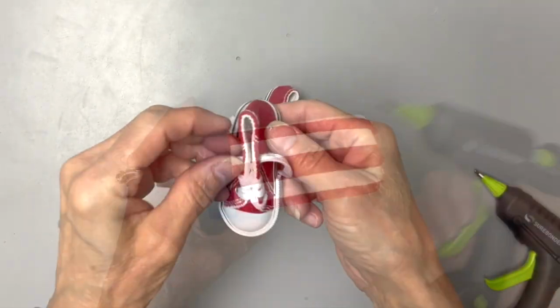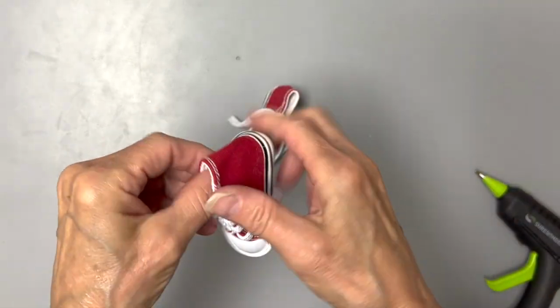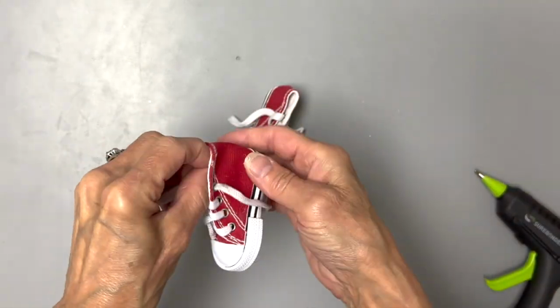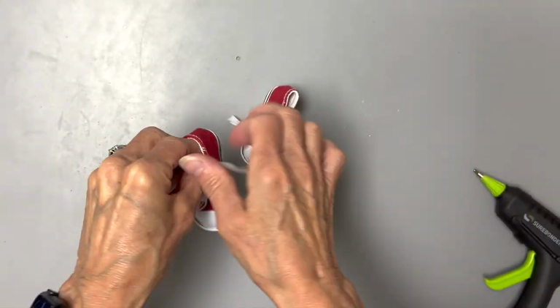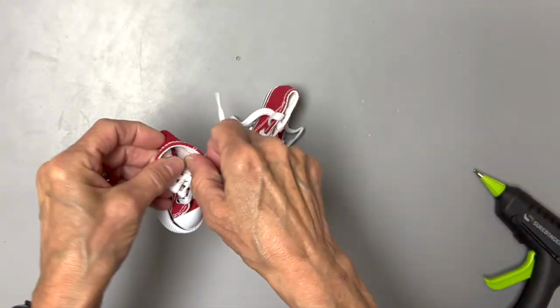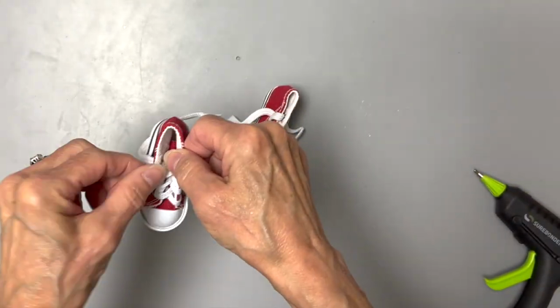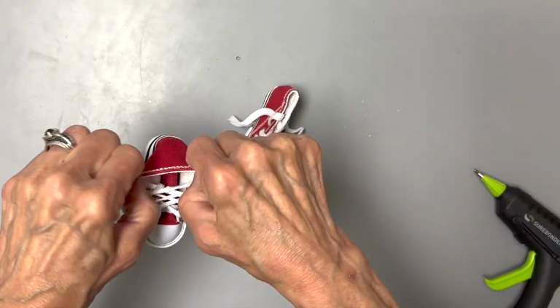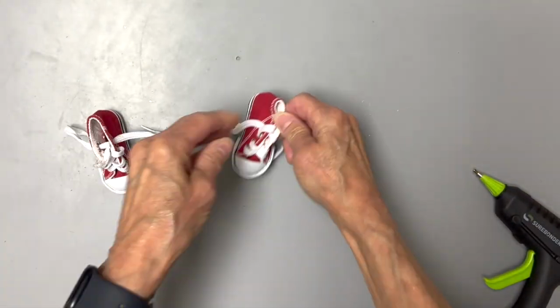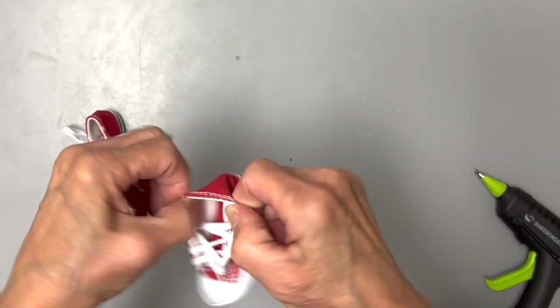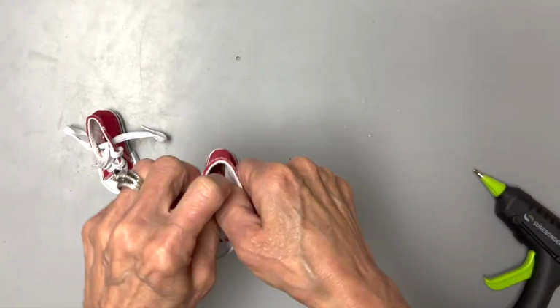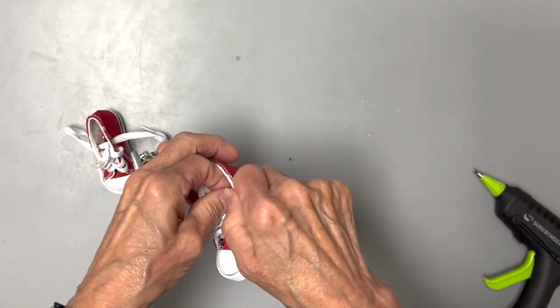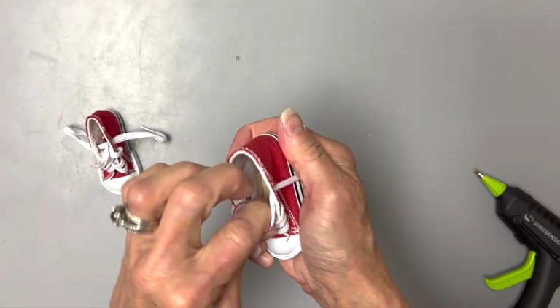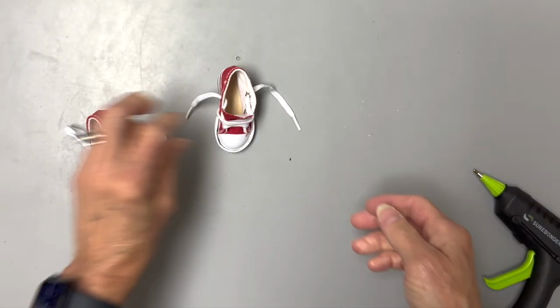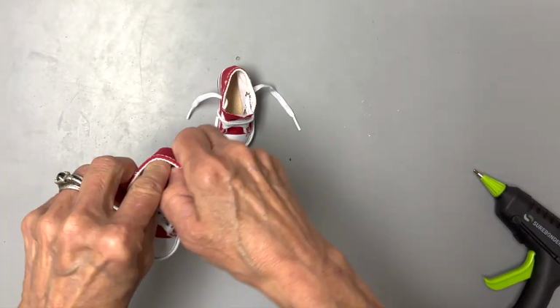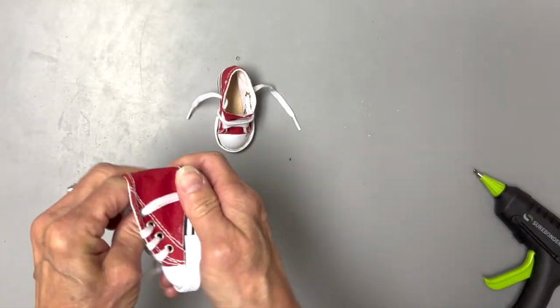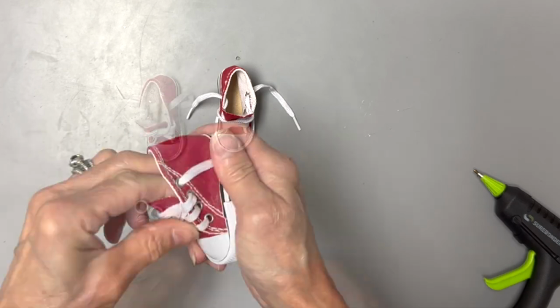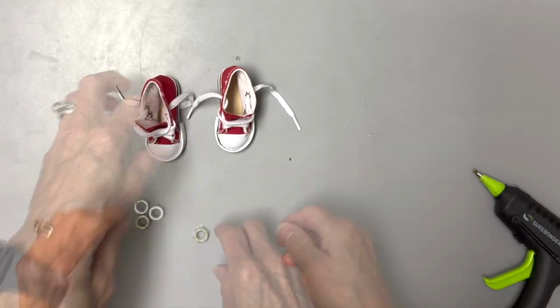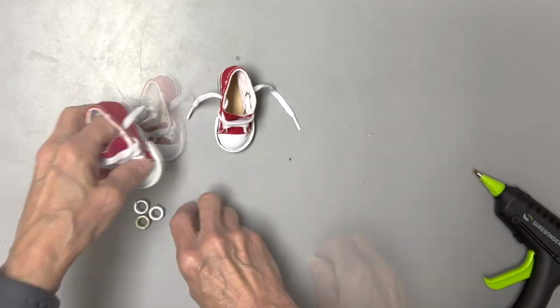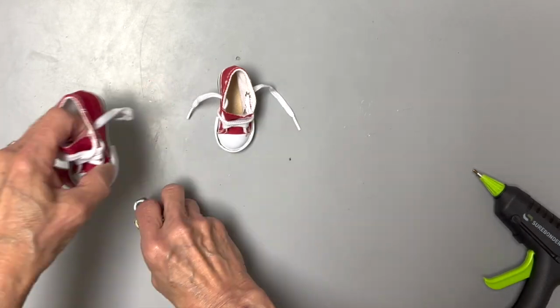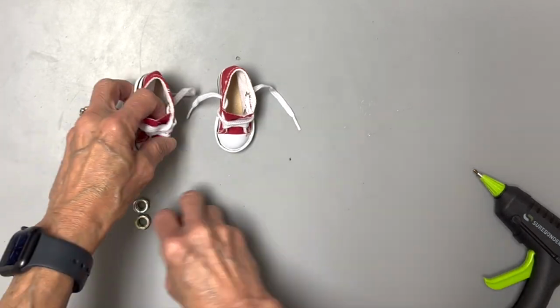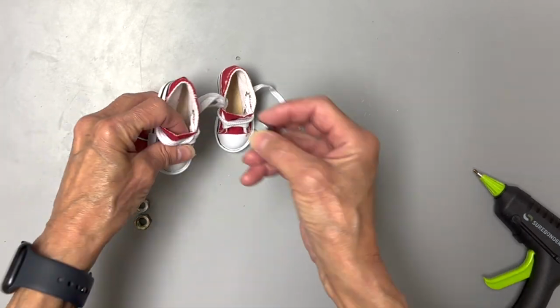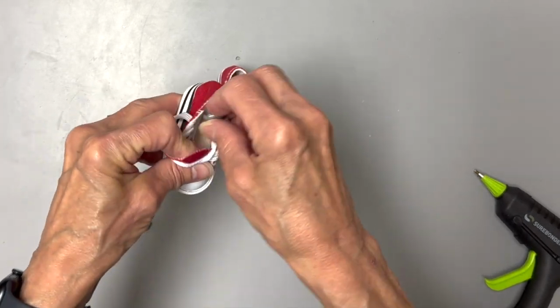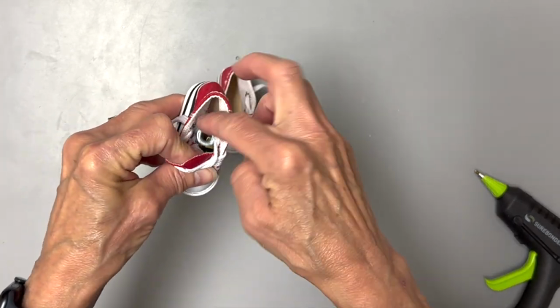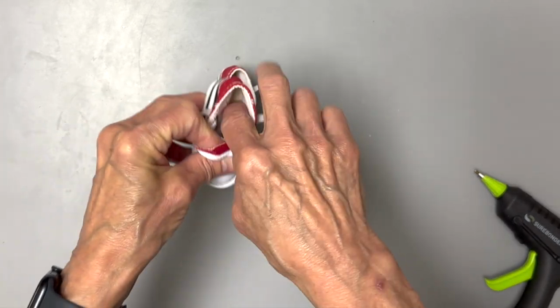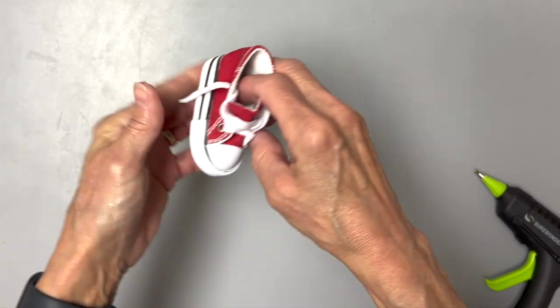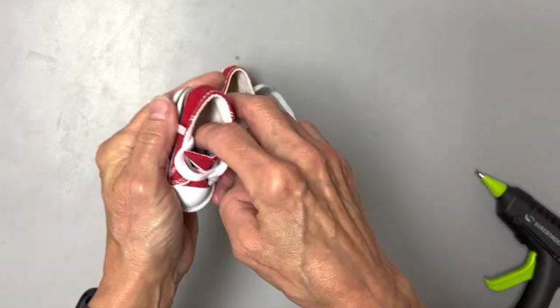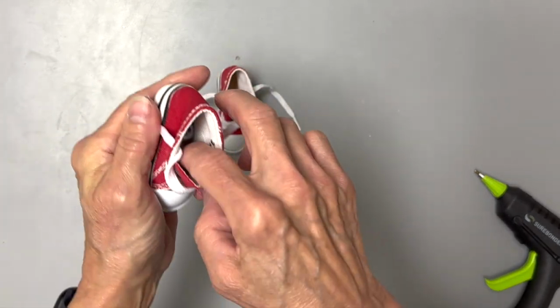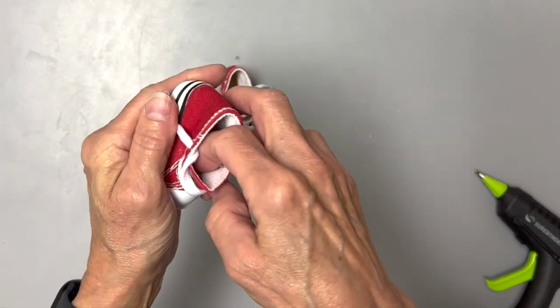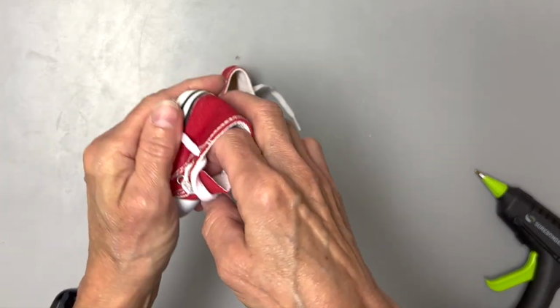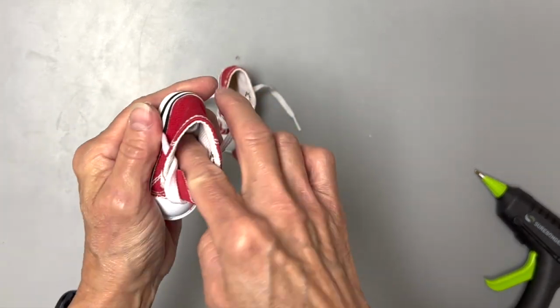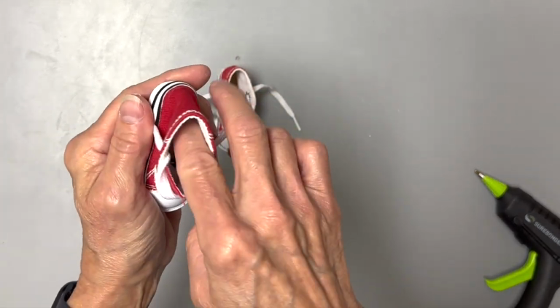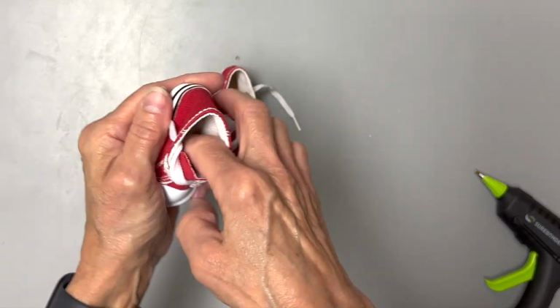Next I'm going to take a couple of little red tennis shoes, open them up, and add two five-sixteenths inch weights into each one to give it some balance.